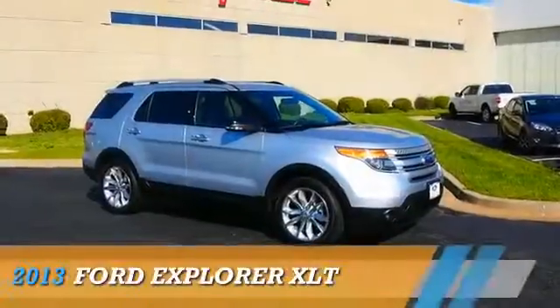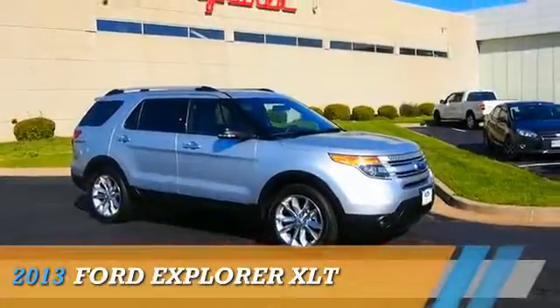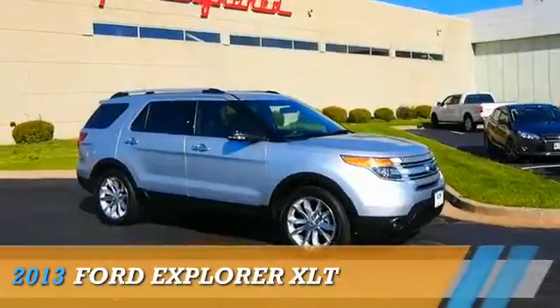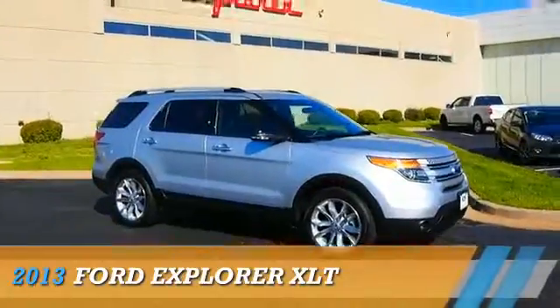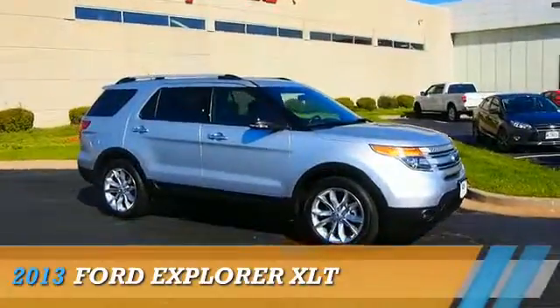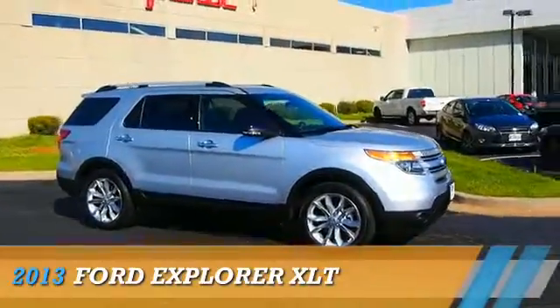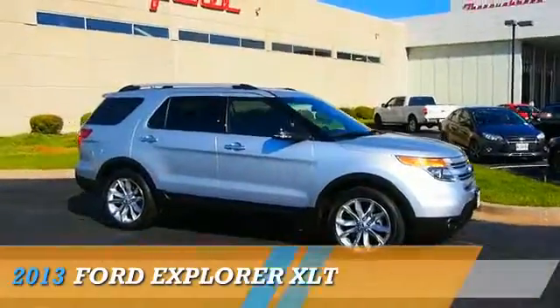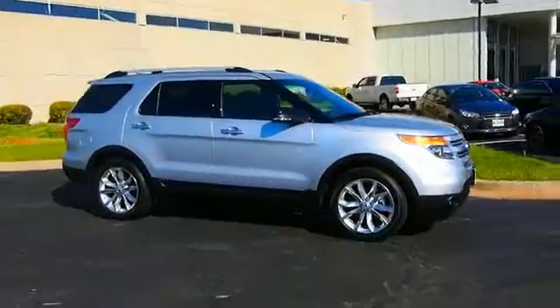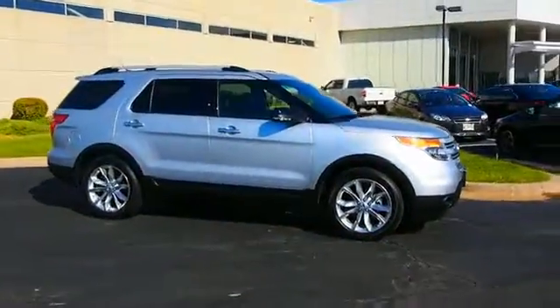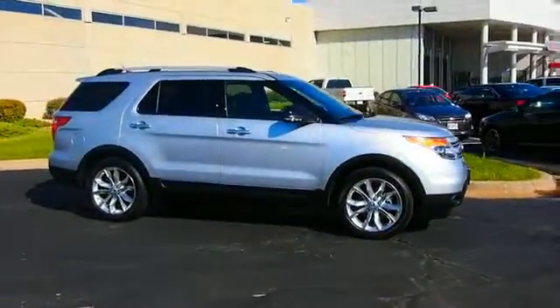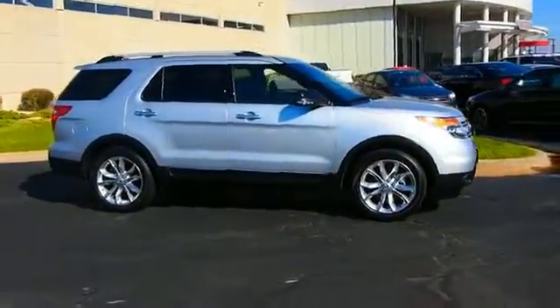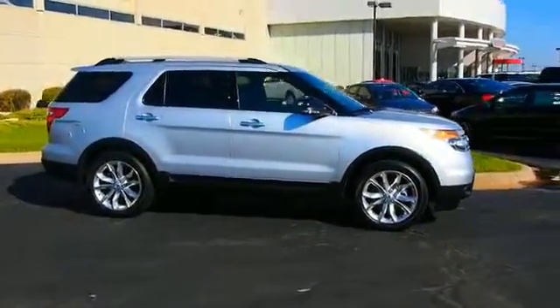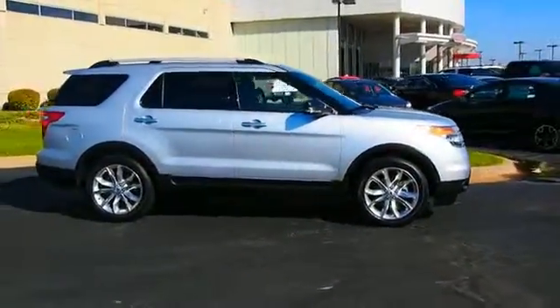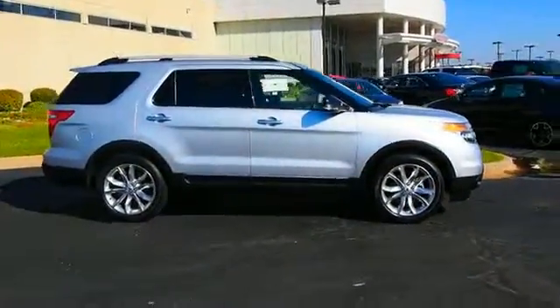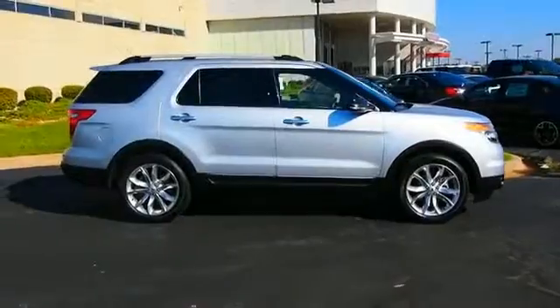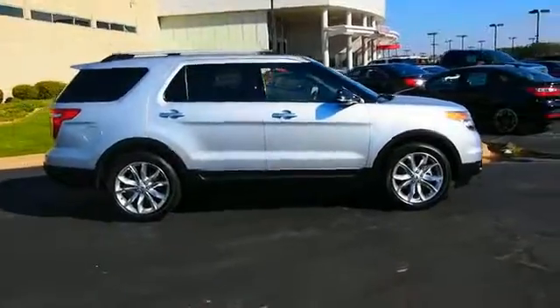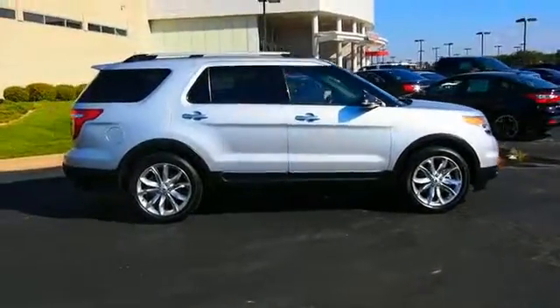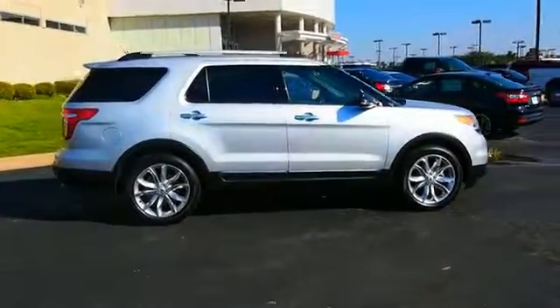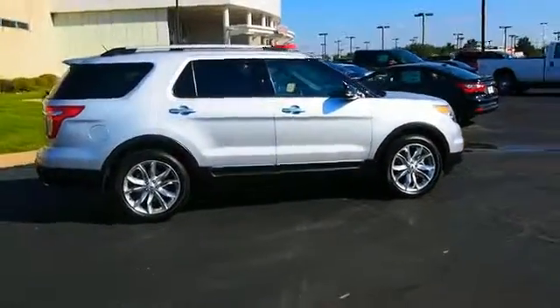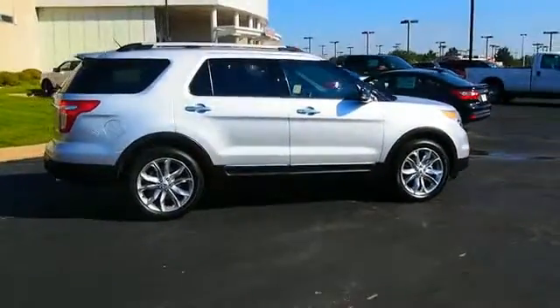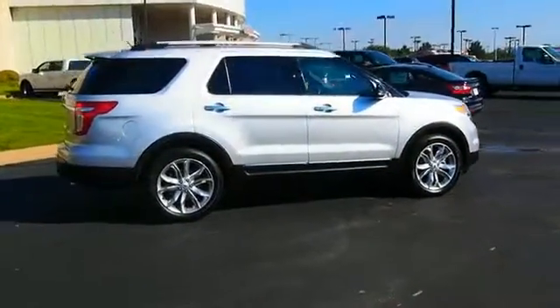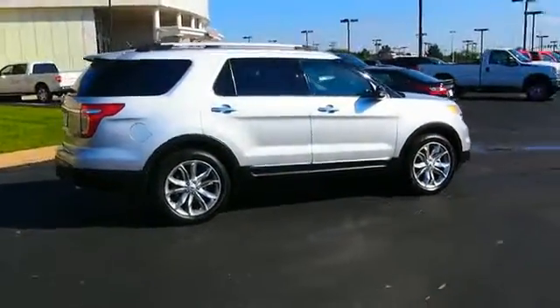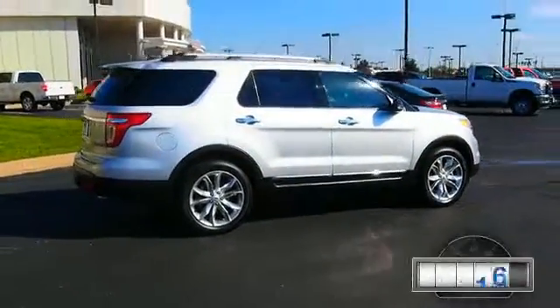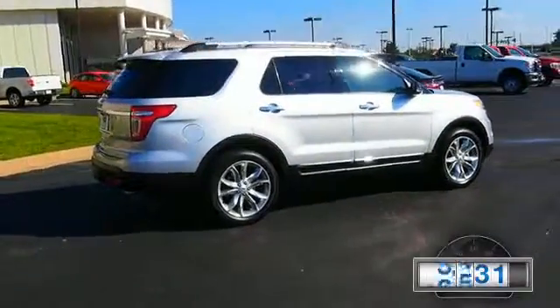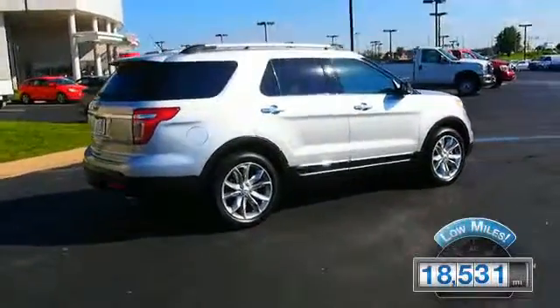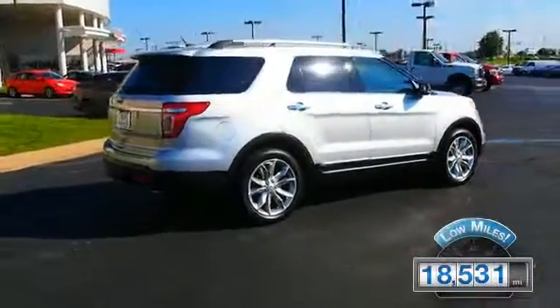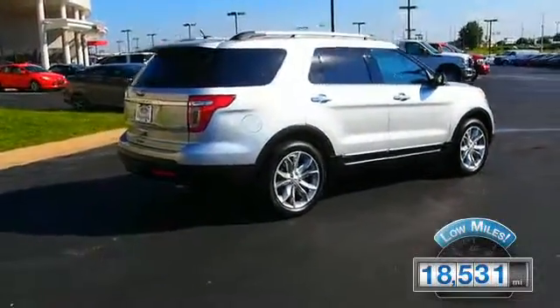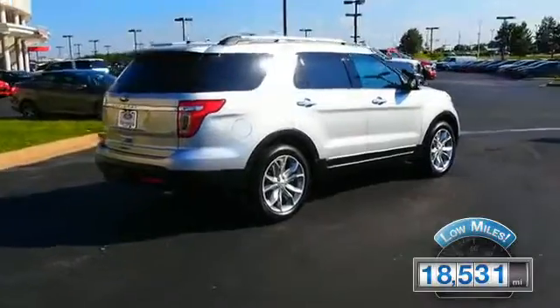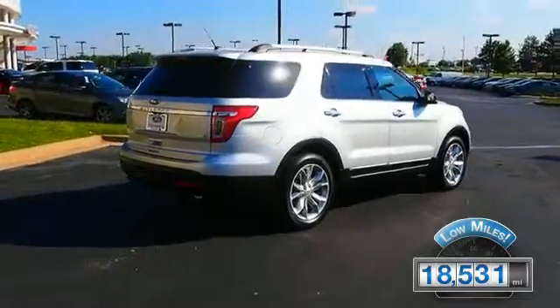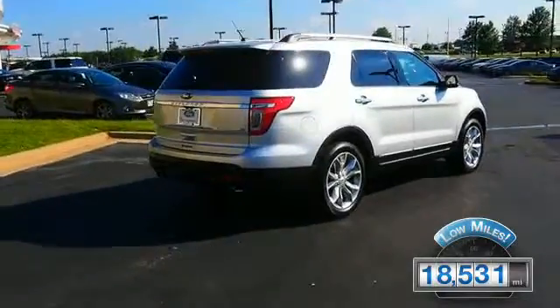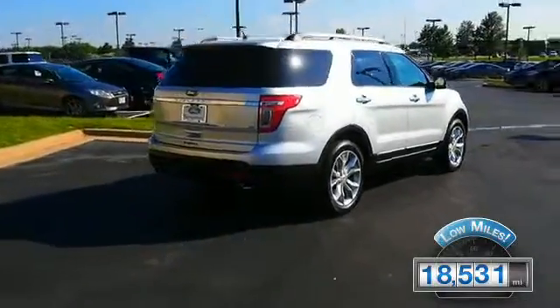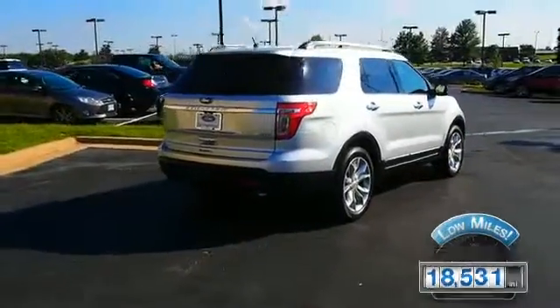Presenting the 2013 Ford Explorer, powered by a 3.5-liter six-cylinder engine and an automatic transmission. With fewer than 20,000 miles, this vehicle has a long road ahead.